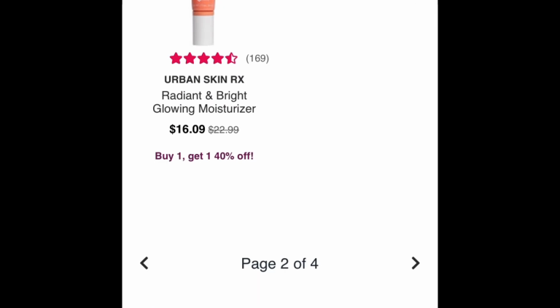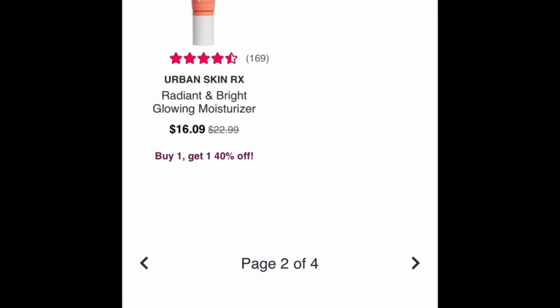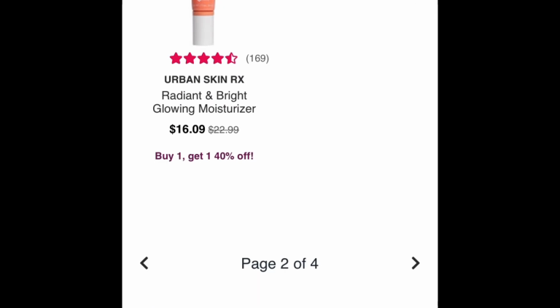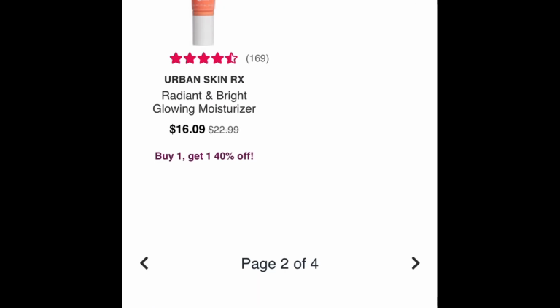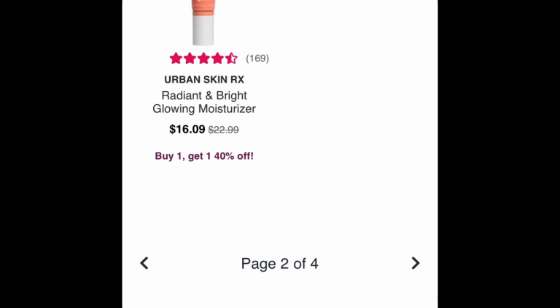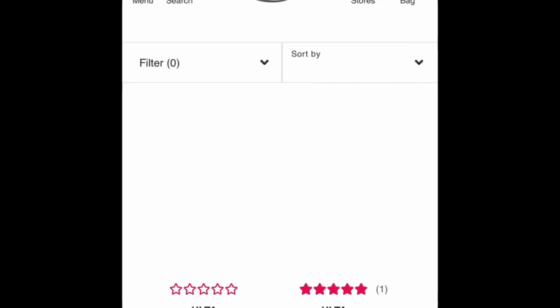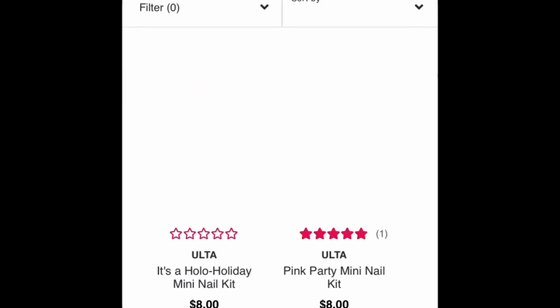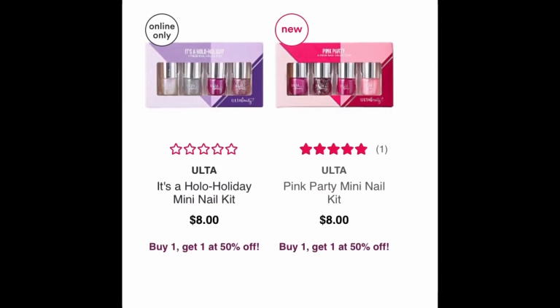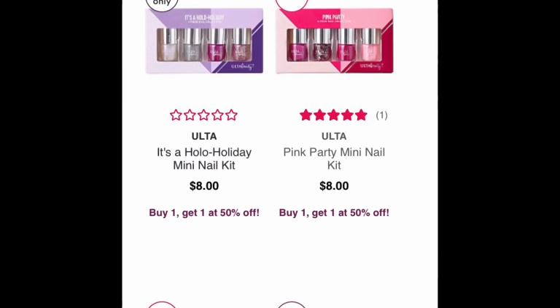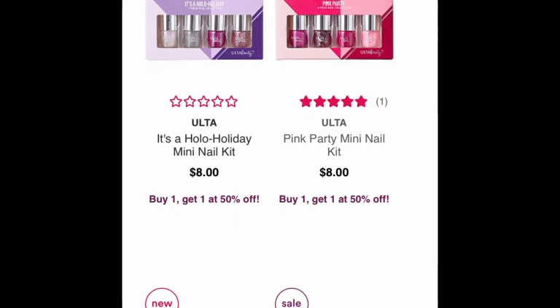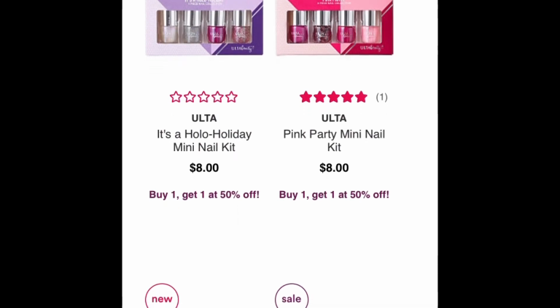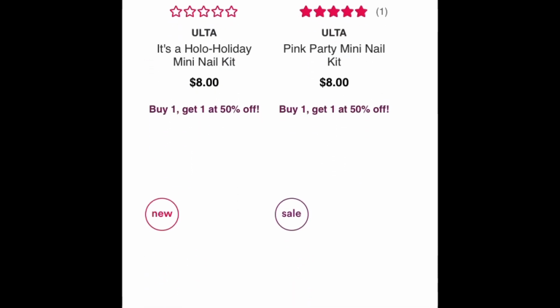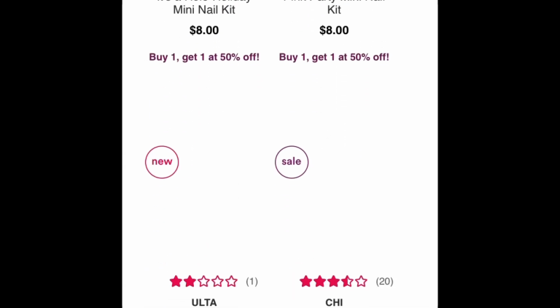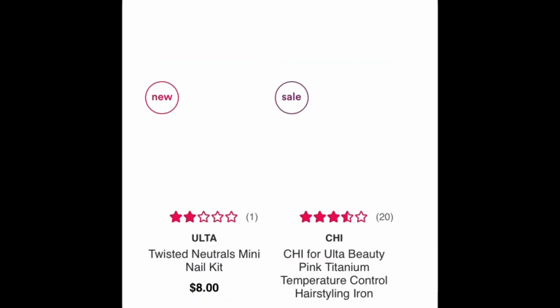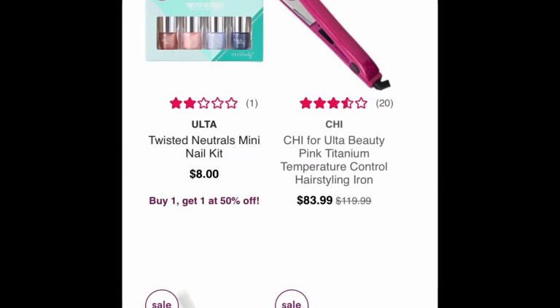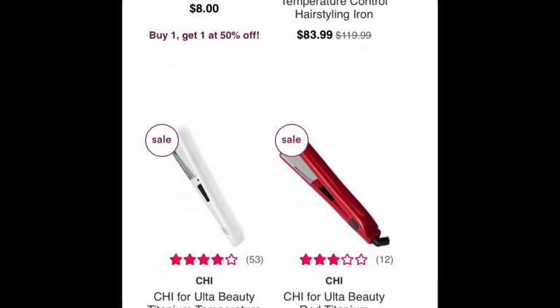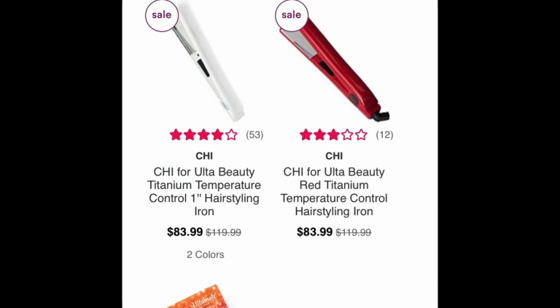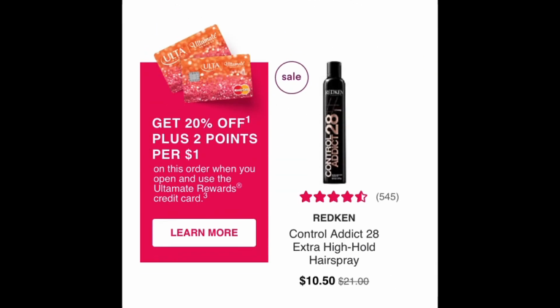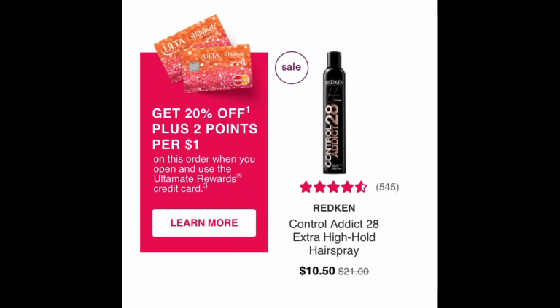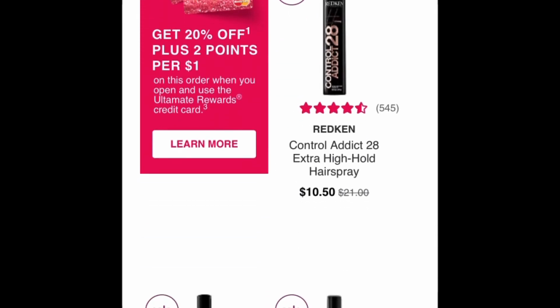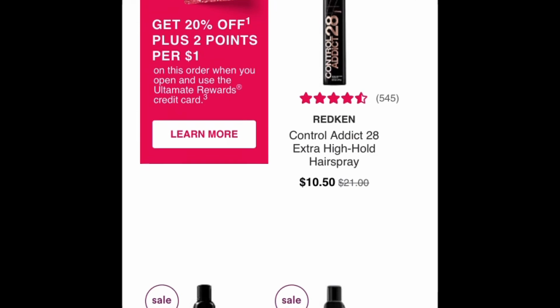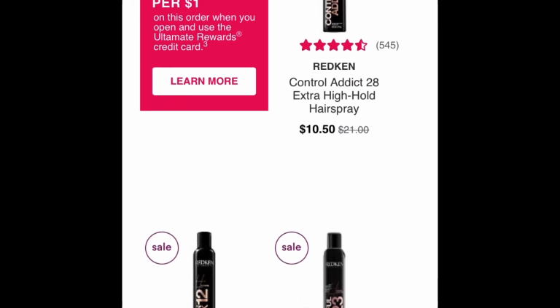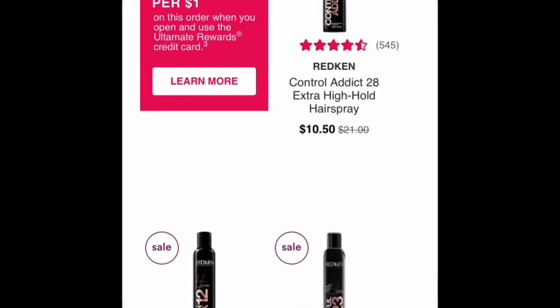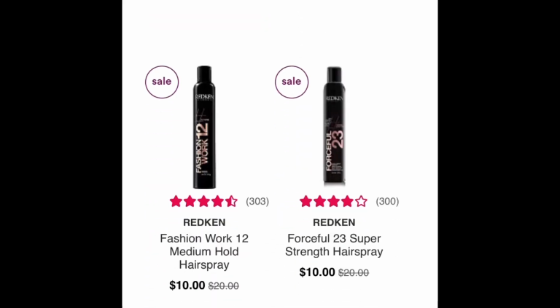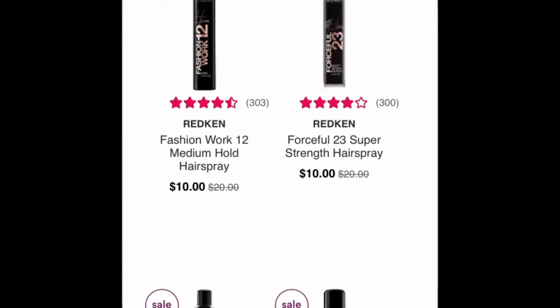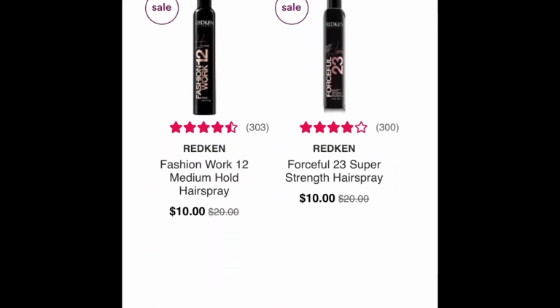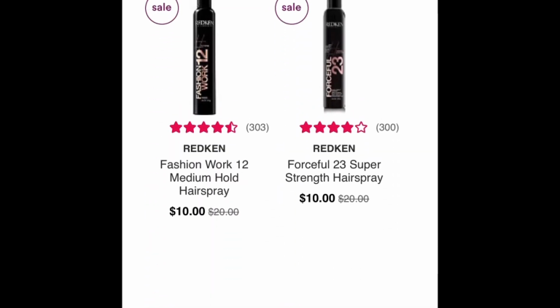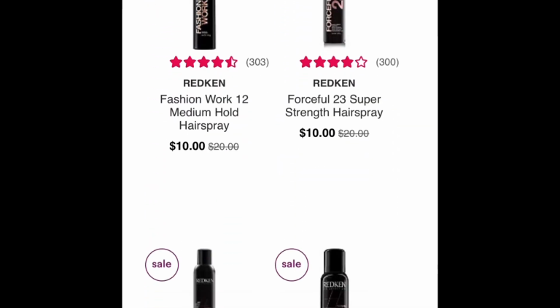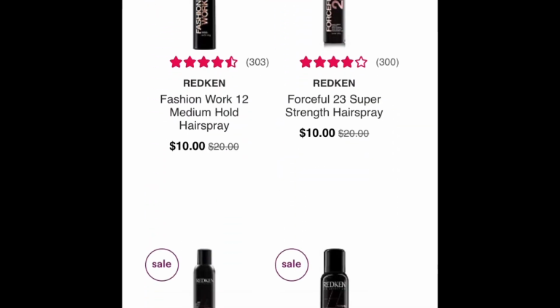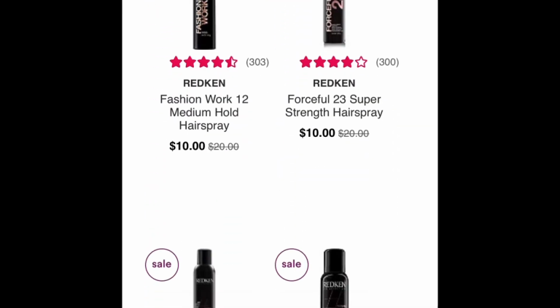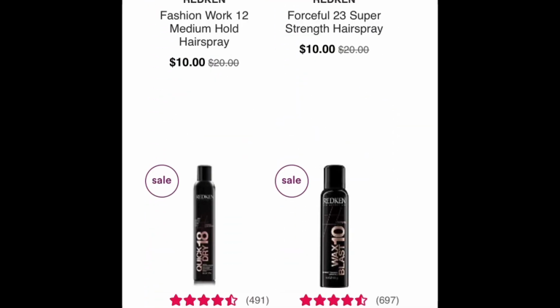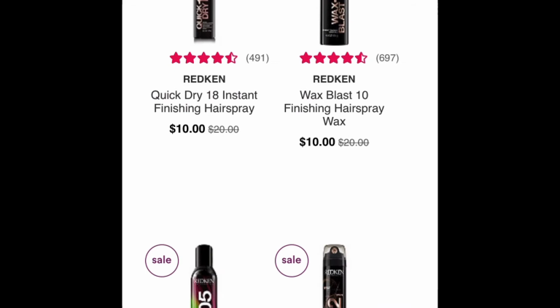There's some more skin stuff here — Urban Skin RX. And then on the next page, they have this nail polish kit for $8, but with buy one get one 50% off, you can get two of those nail polish kits for $12. Also makes a great gift or stocking stuffer.